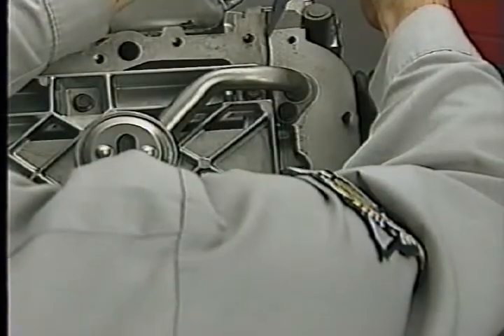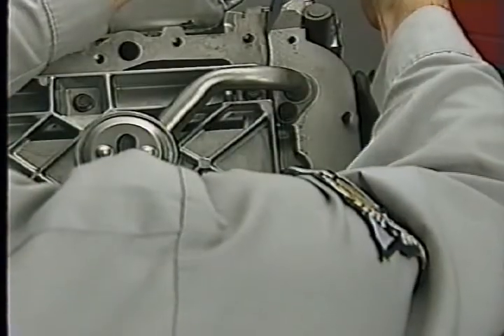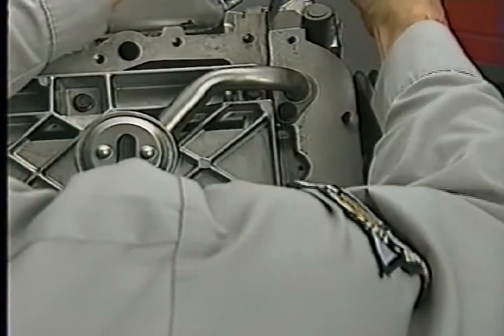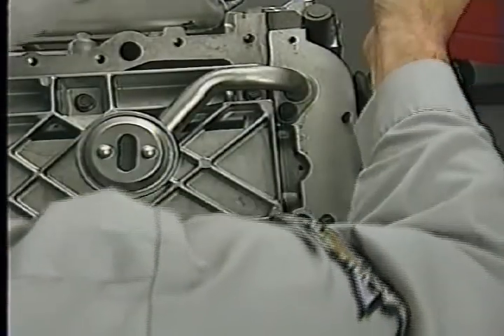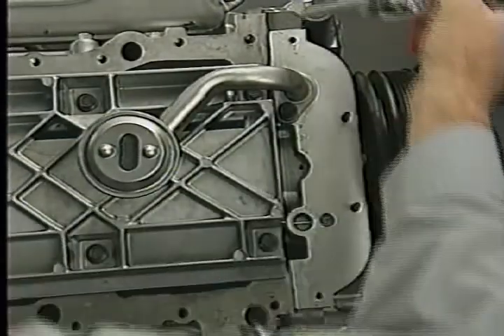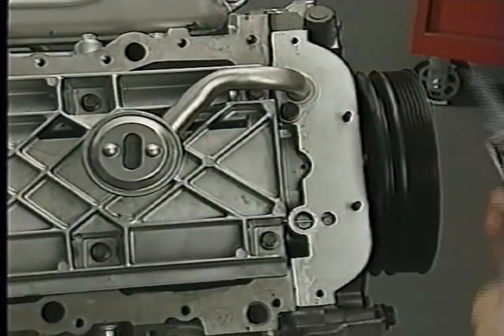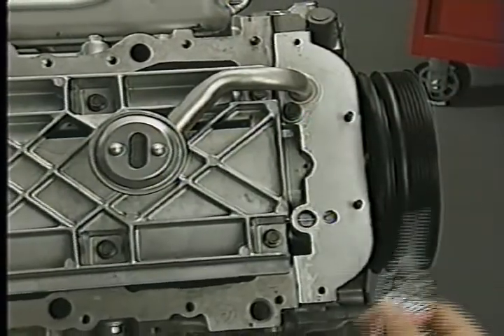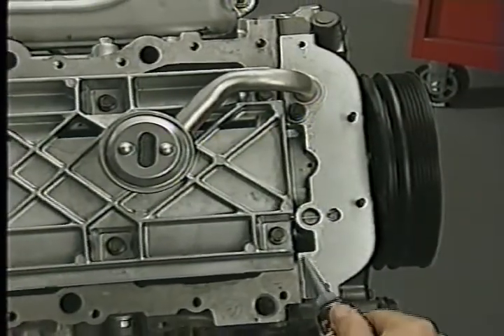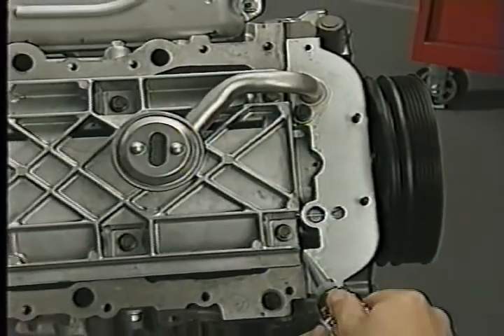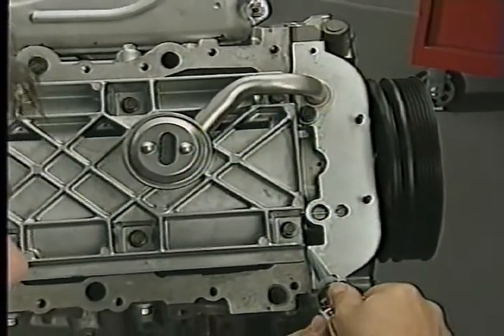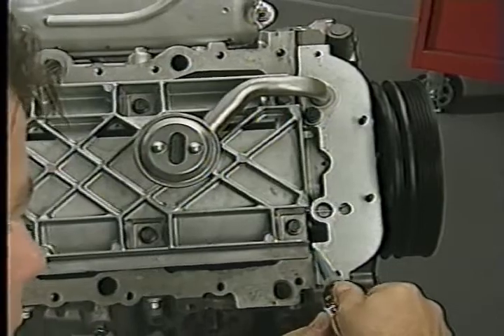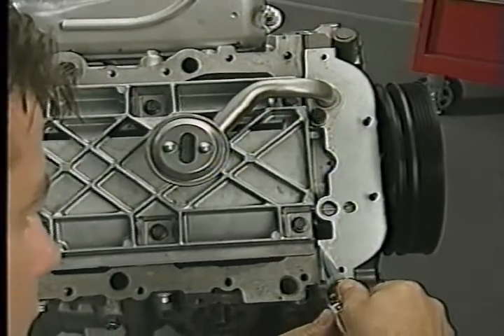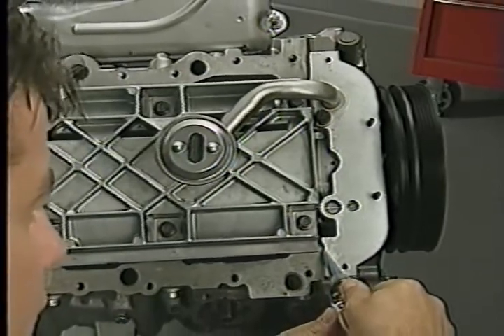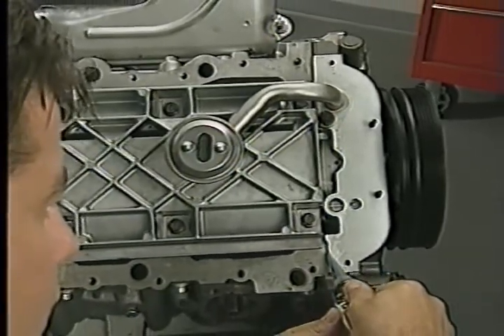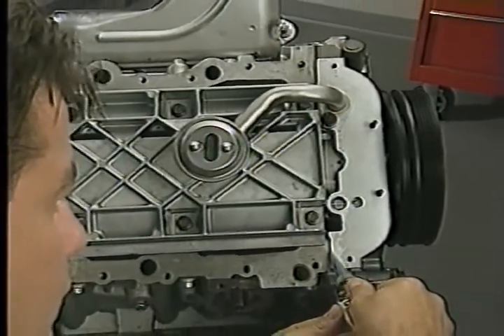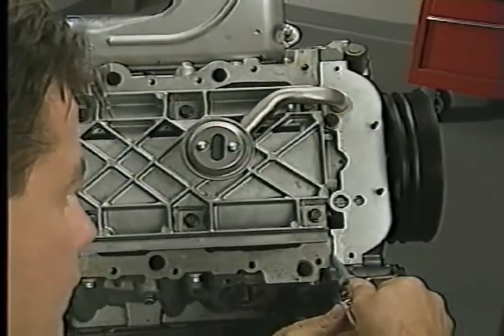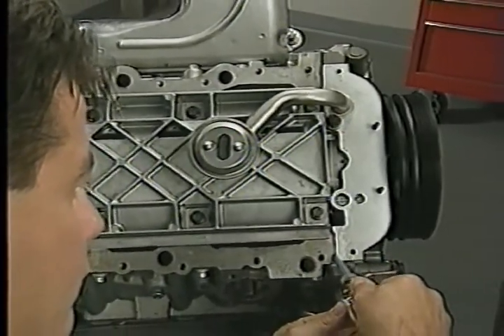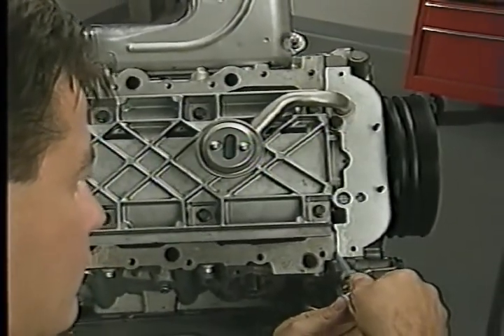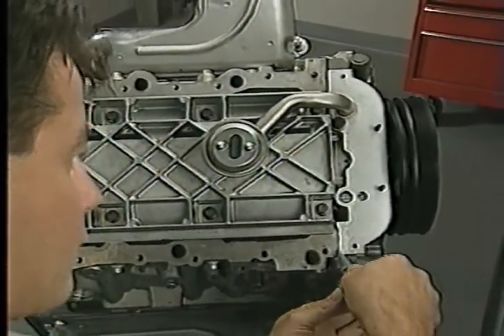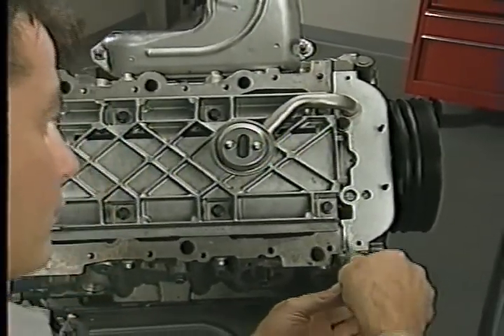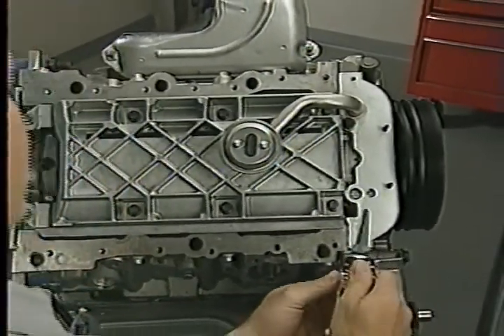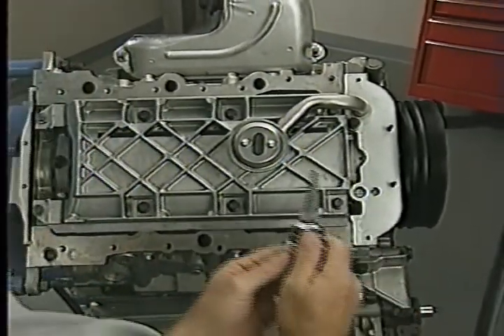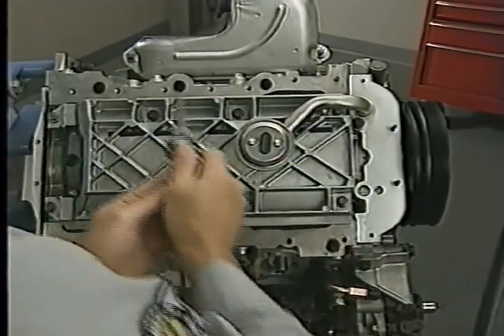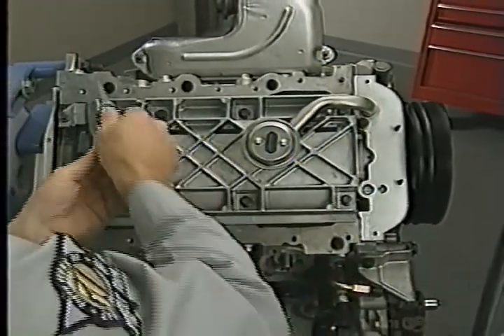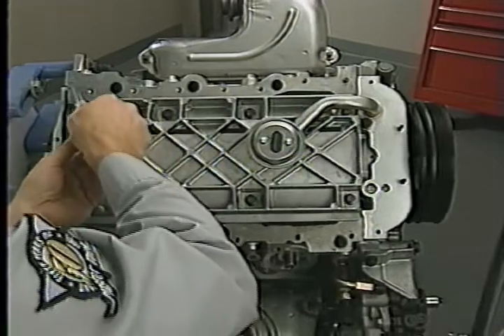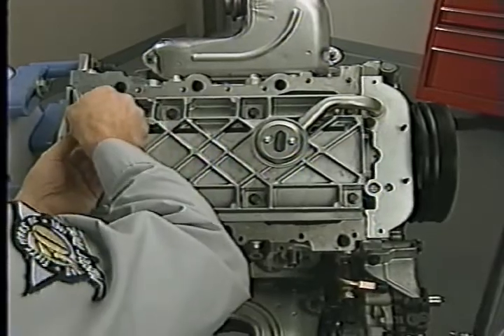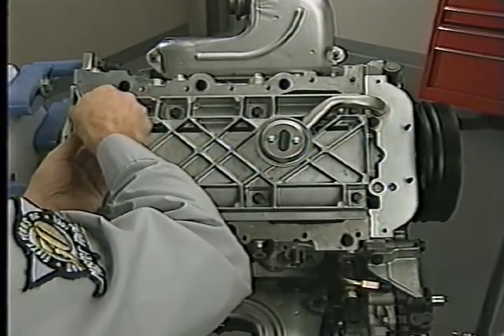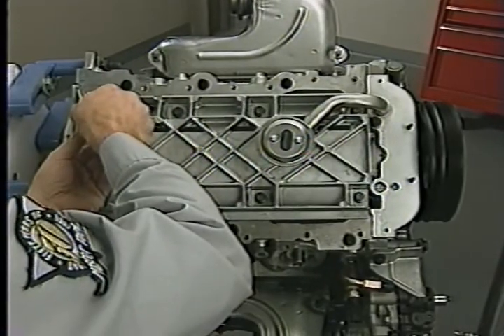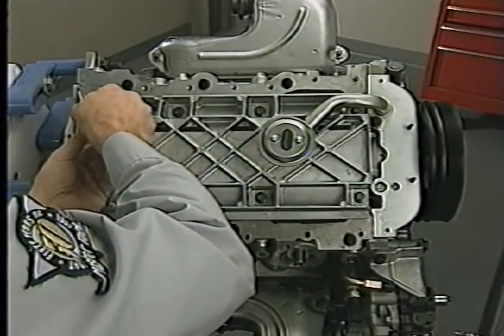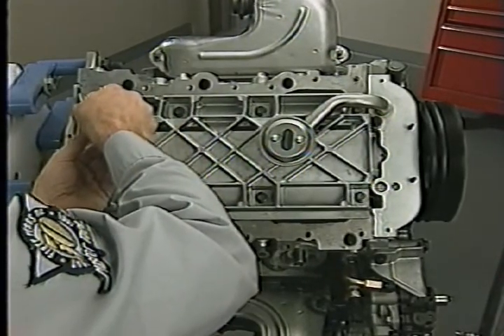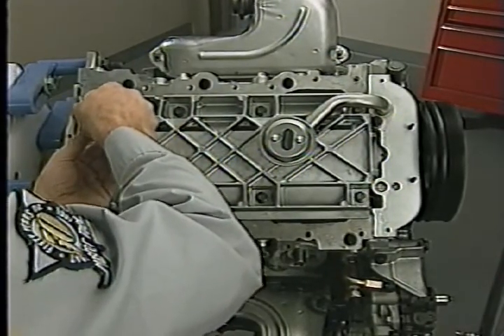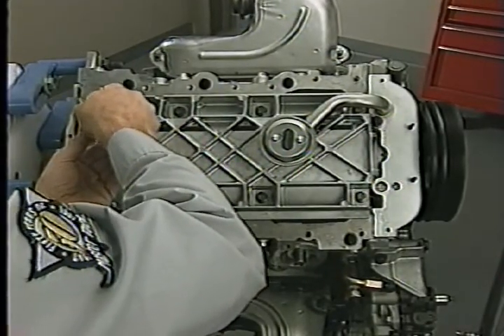On the 3.2 and 3.5, you'll need to apply sealant where the oil pan meets the block and oil pump housing in the front, and where the pan meets the block and rear seal retainer at the back of the engine.